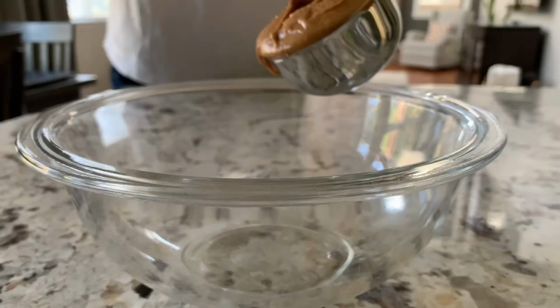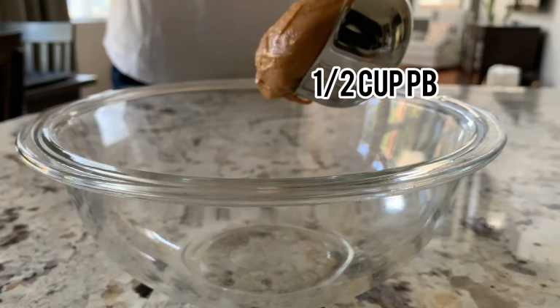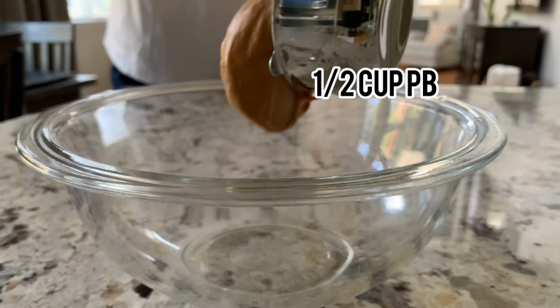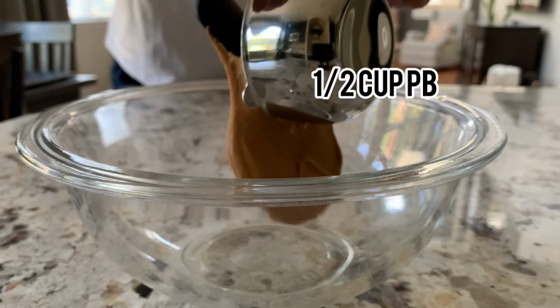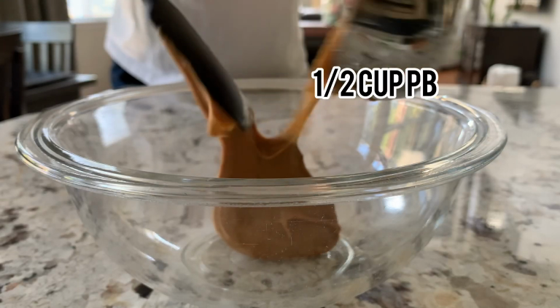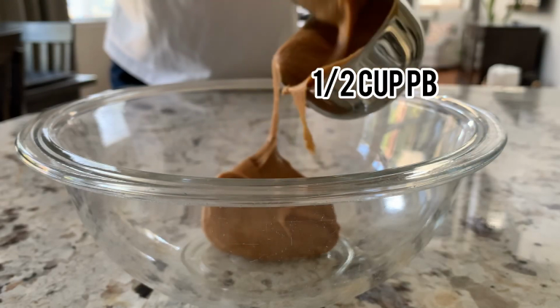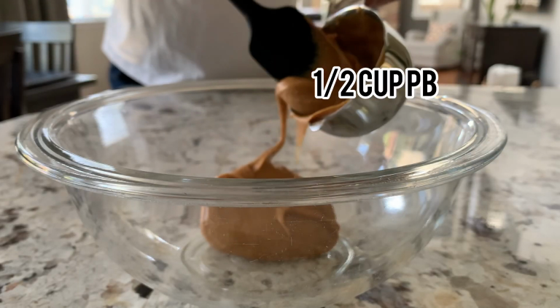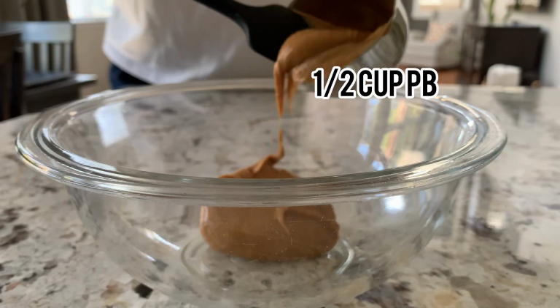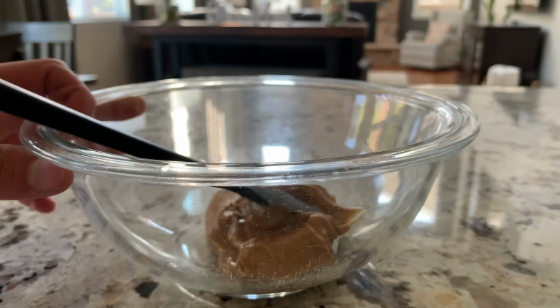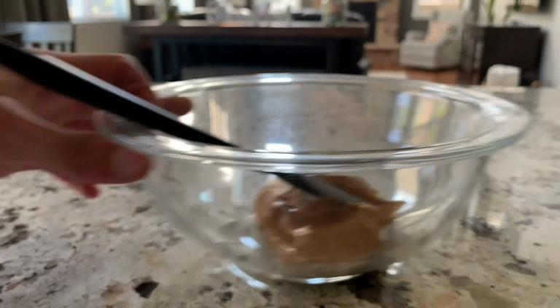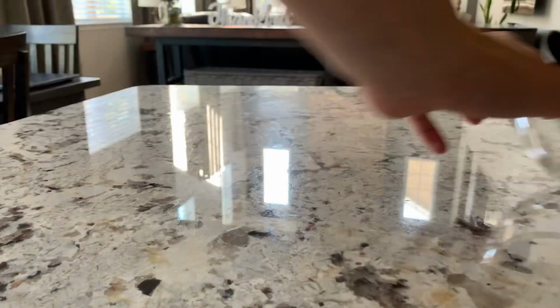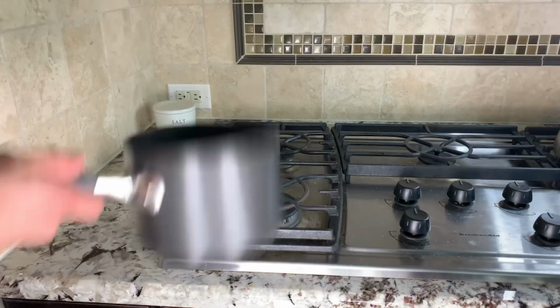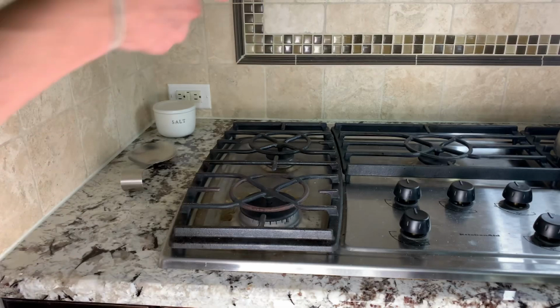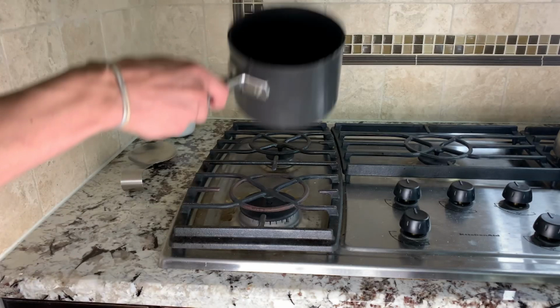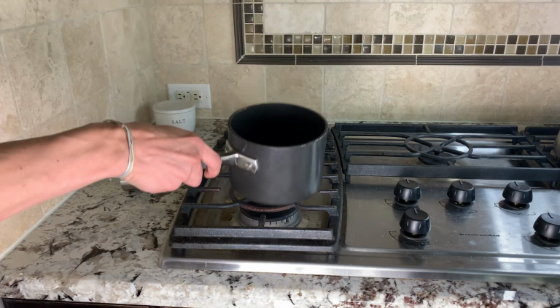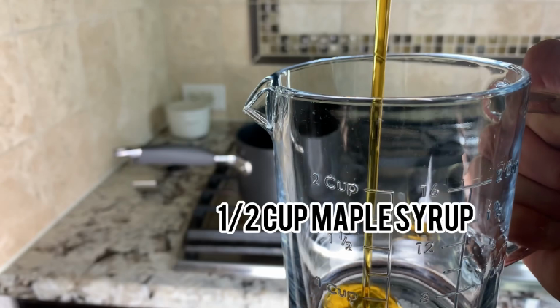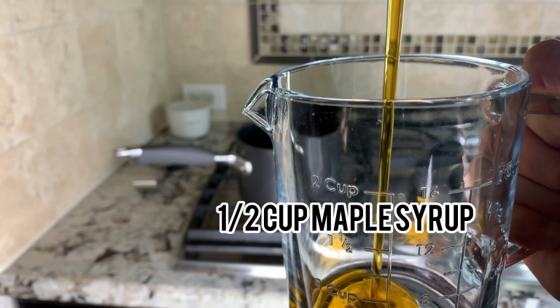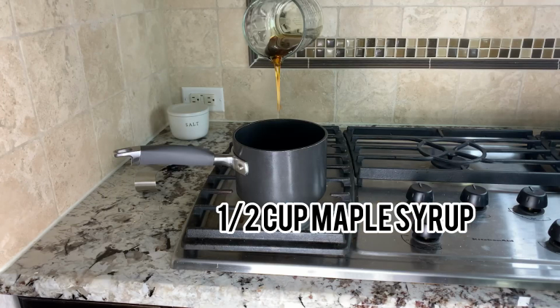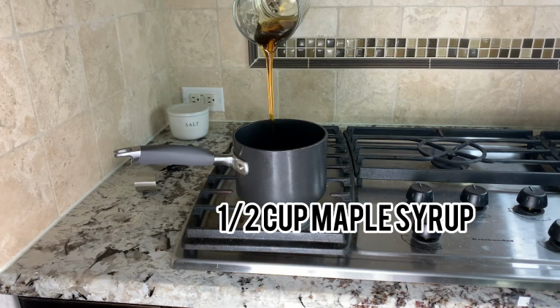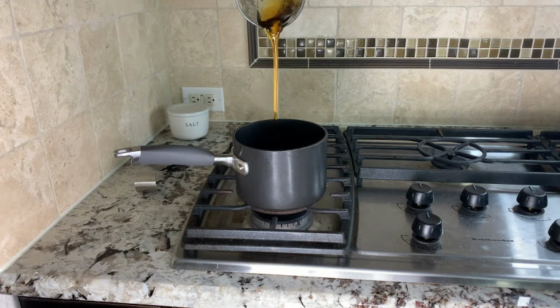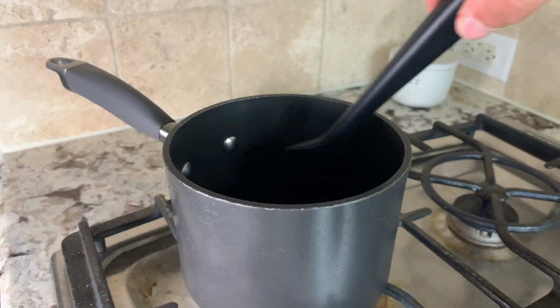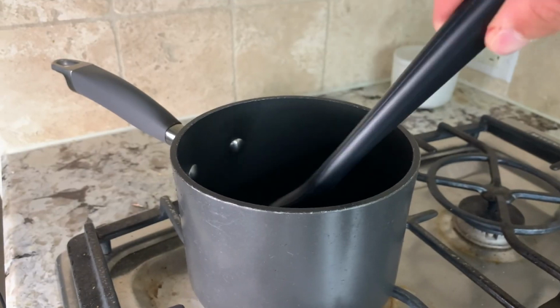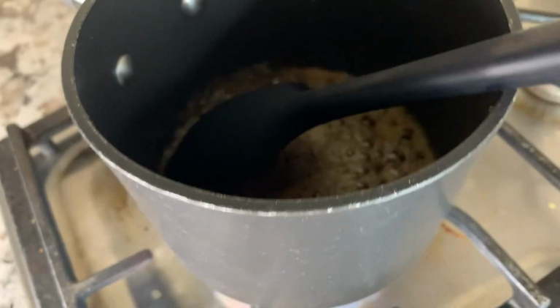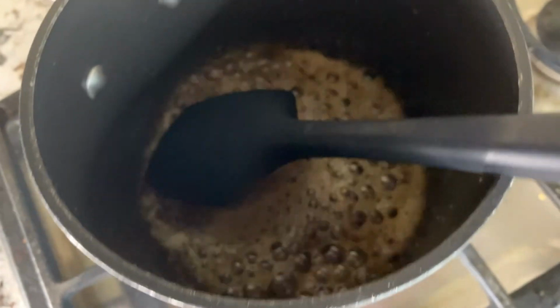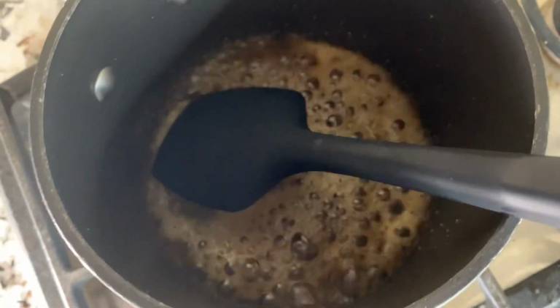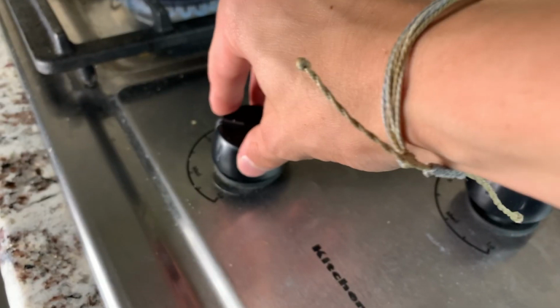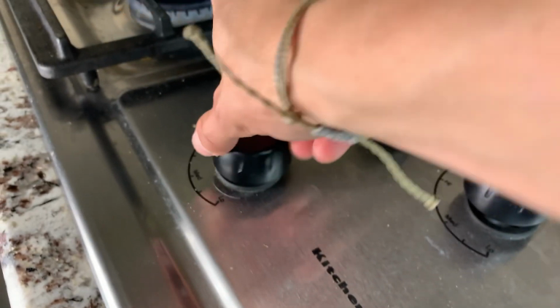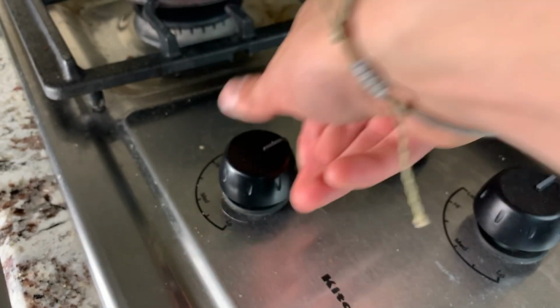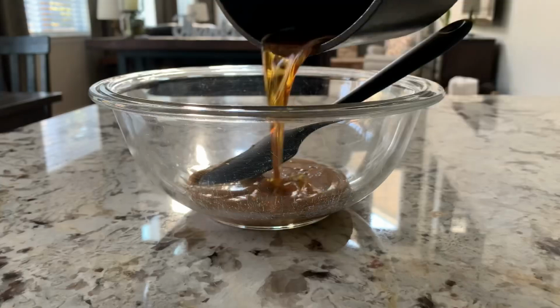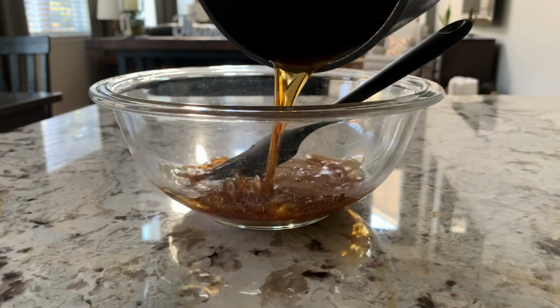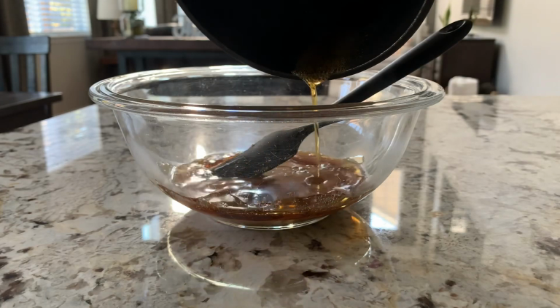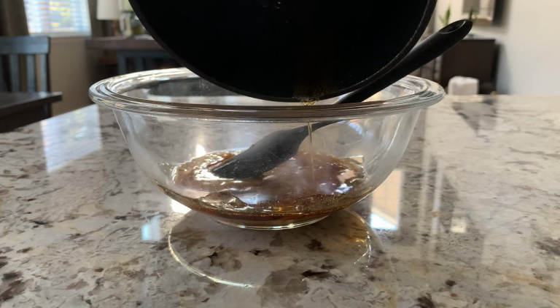So to start off, grab a medium sized bowl and add half a cup of peanut butter. After you do that, just set it aside — we won't need it for now. In a medium sized saucepan, add your half cup maple syrup and then heat that until it starts to boil and then add it to your peanut butter.